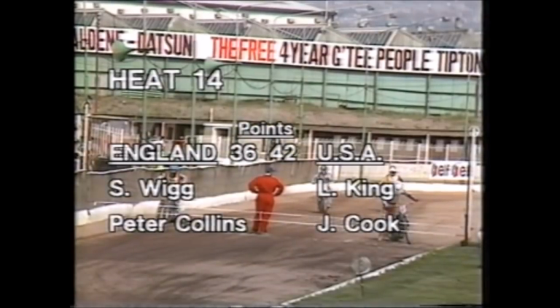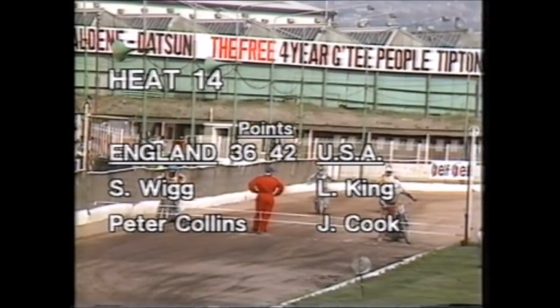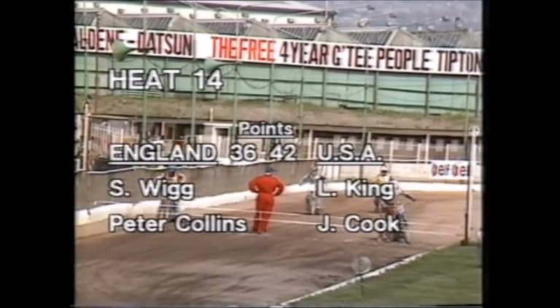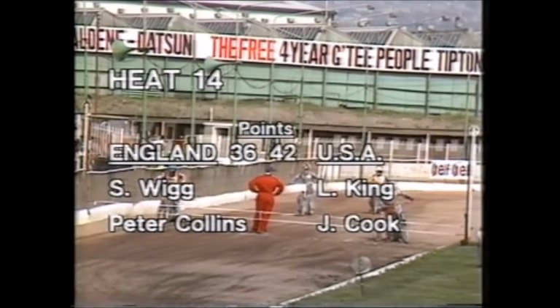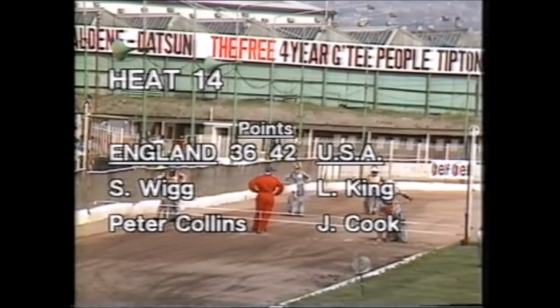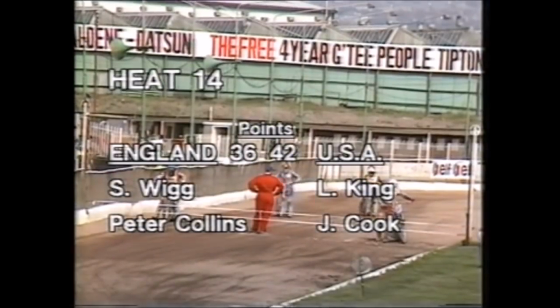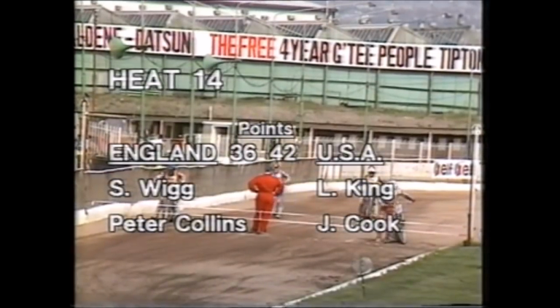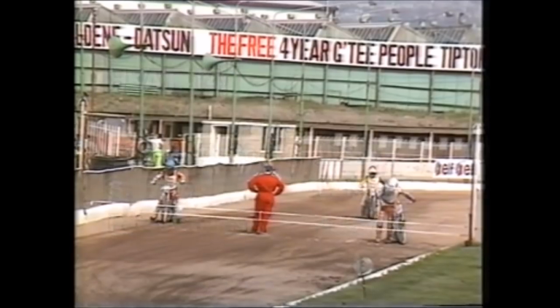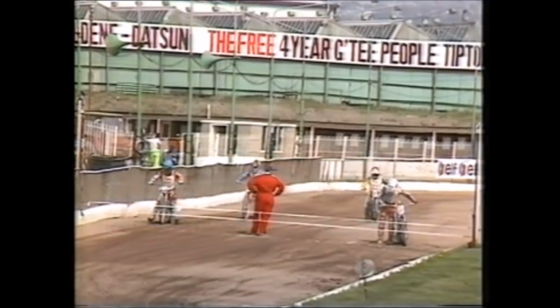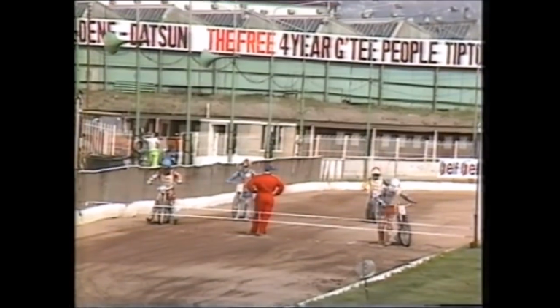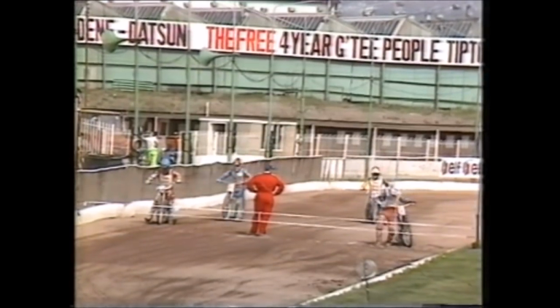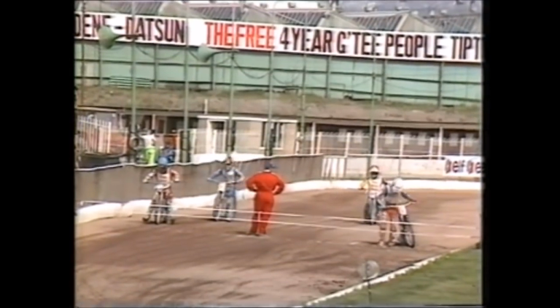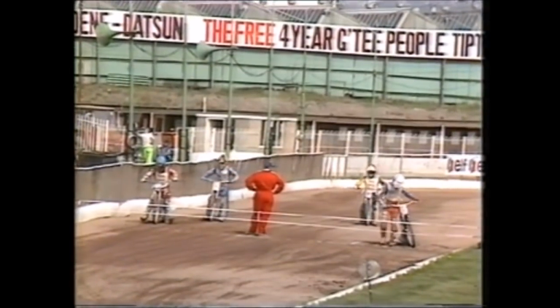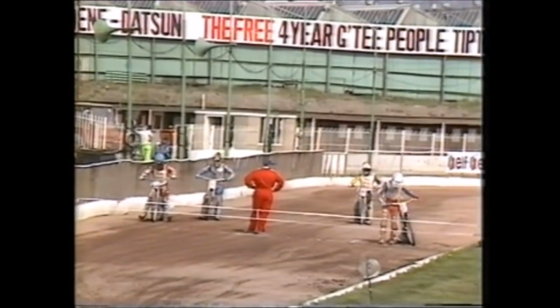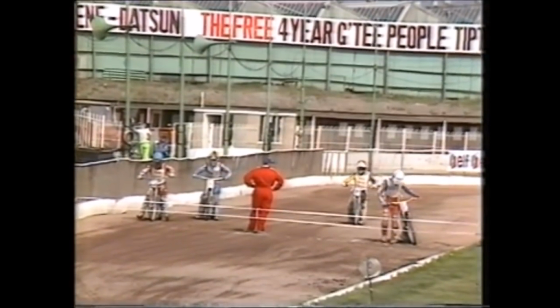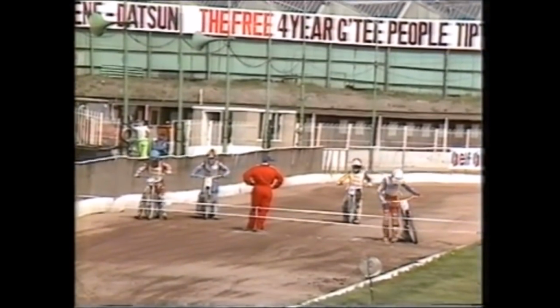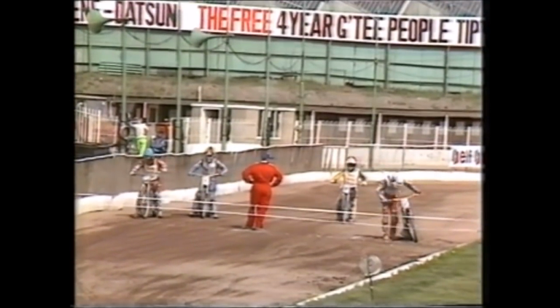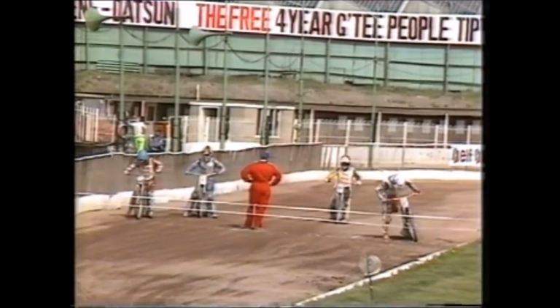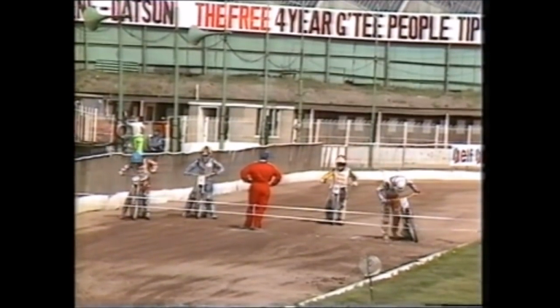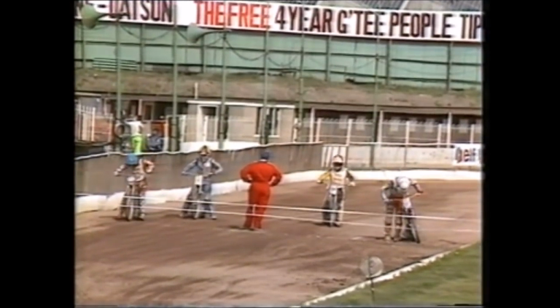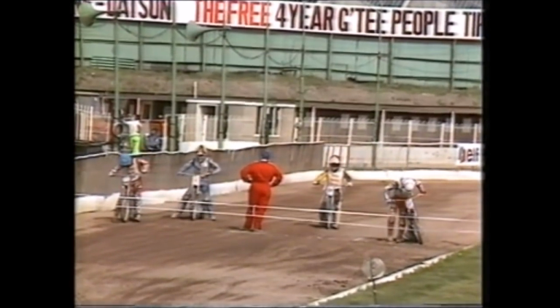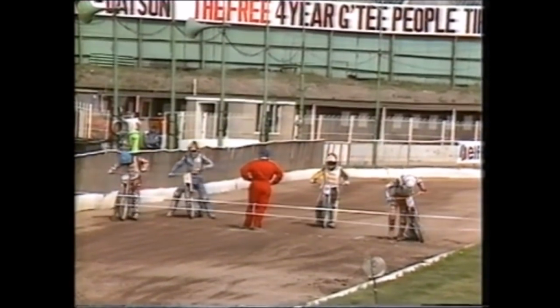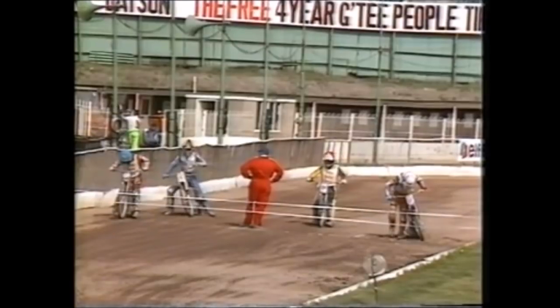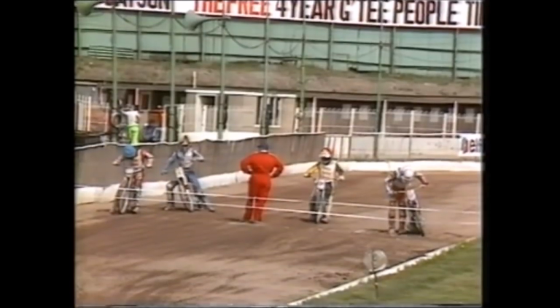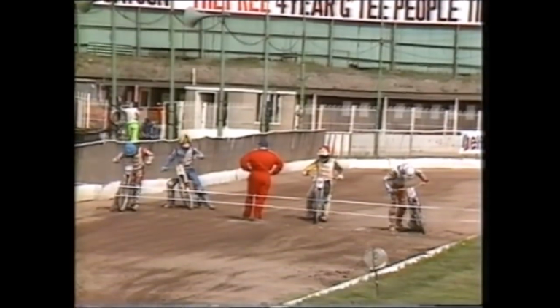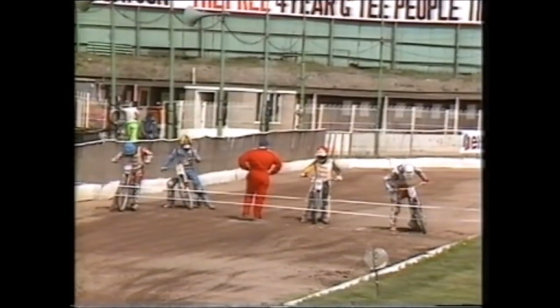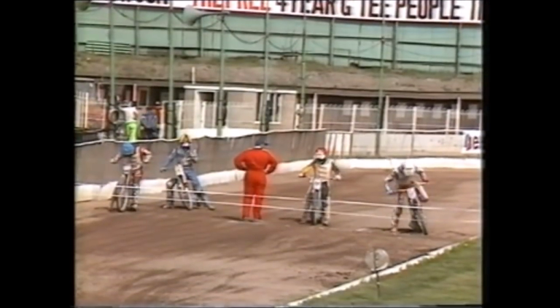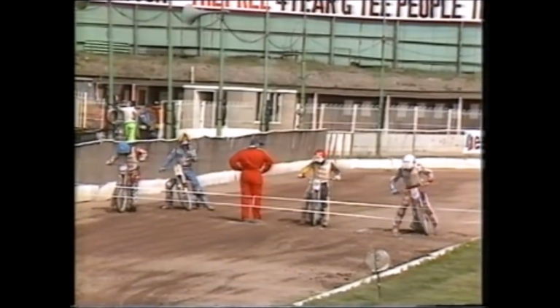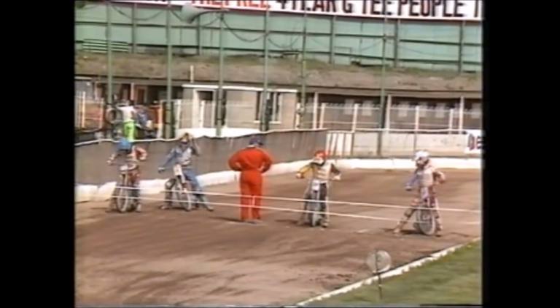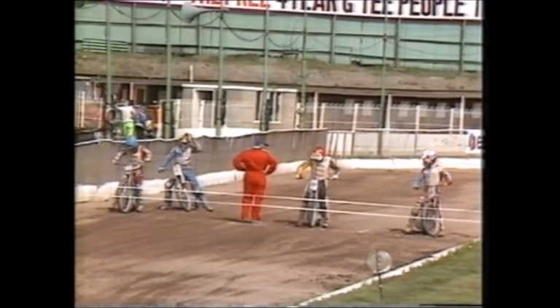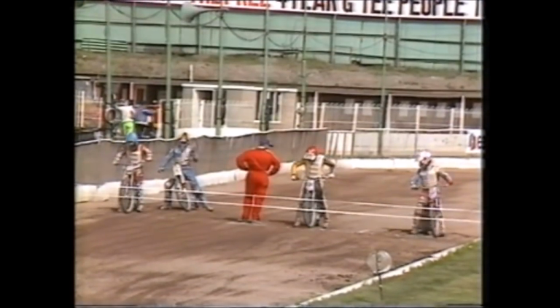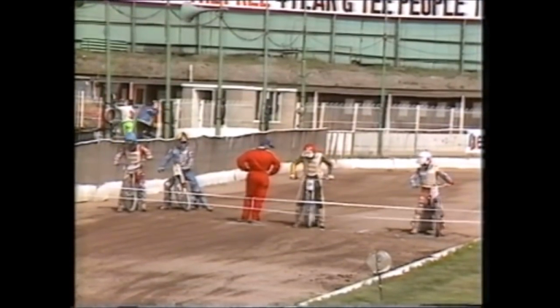42-36 the score. Heat fourteen coming up — England plays Simon Wigg their reserve again in red and Peter Collins, in against Lance King and John Cook for the Americans.